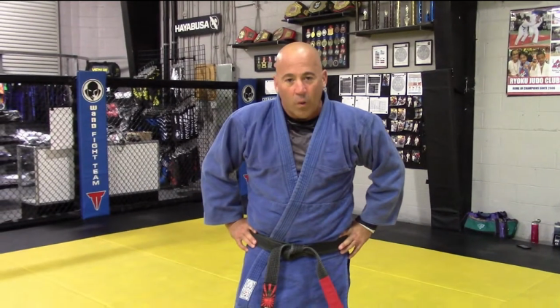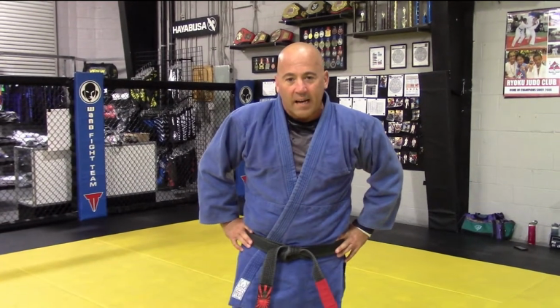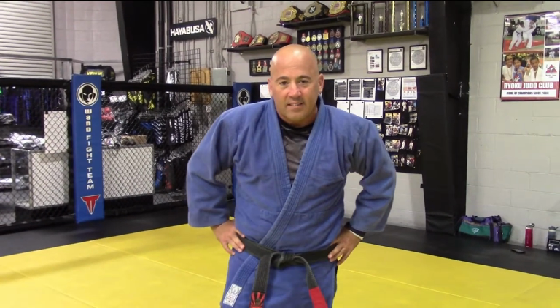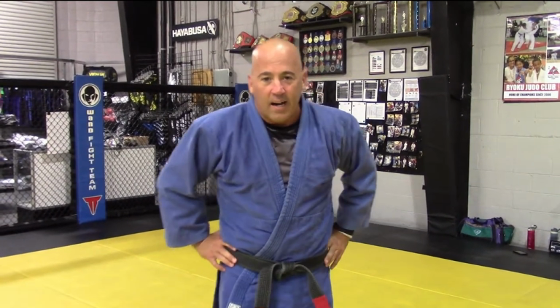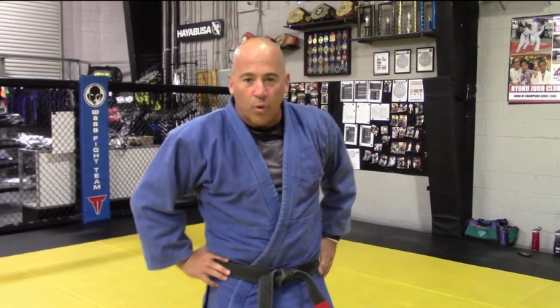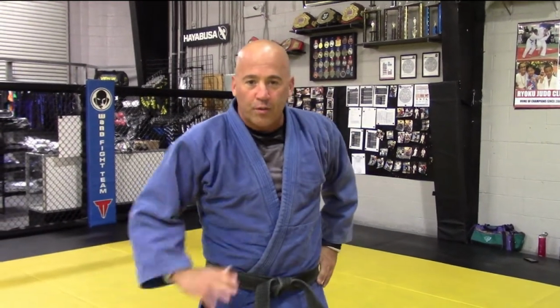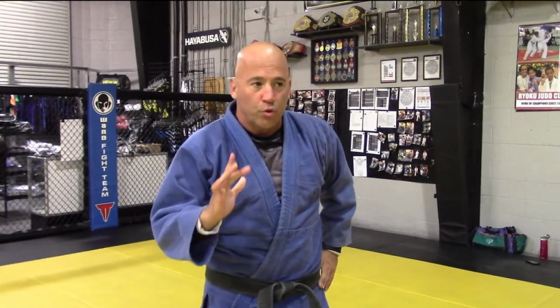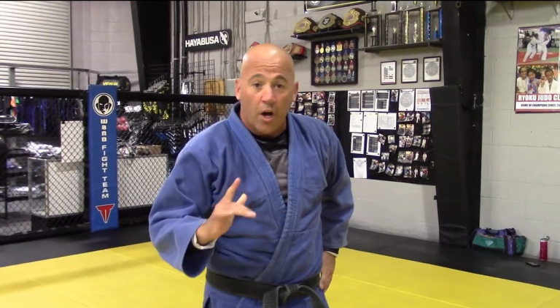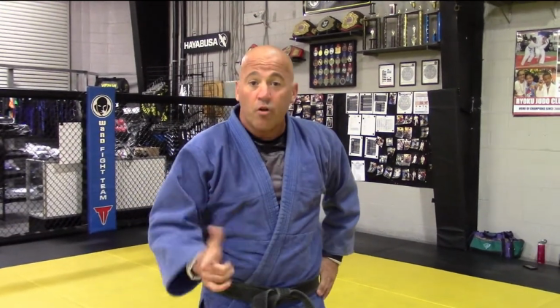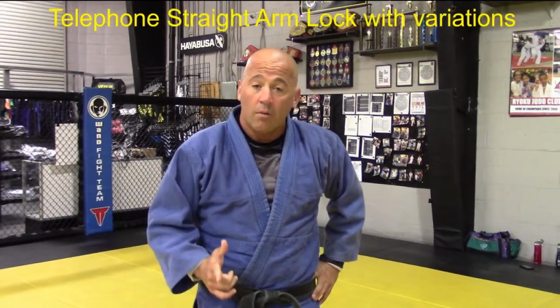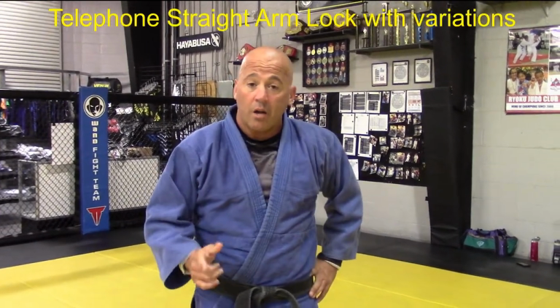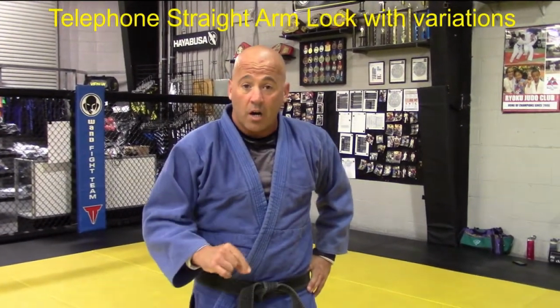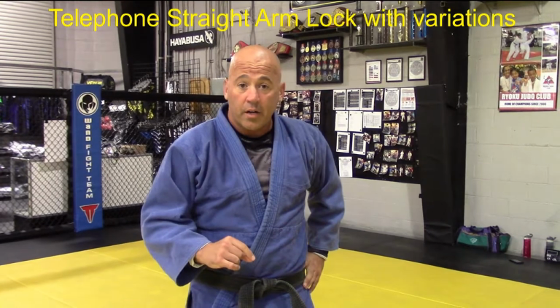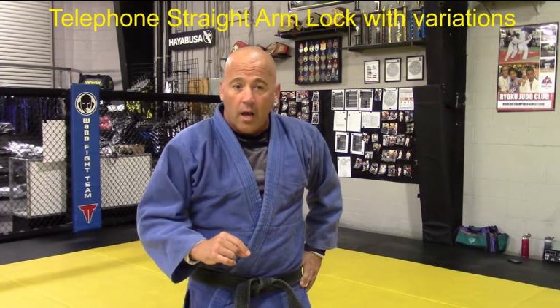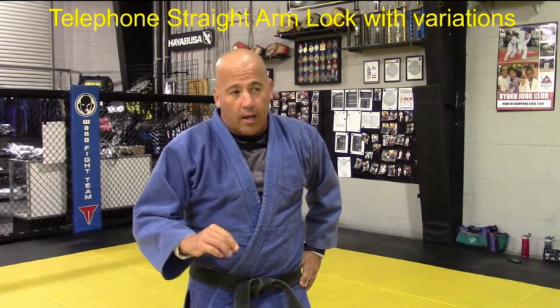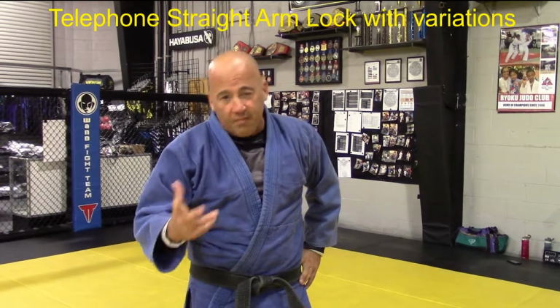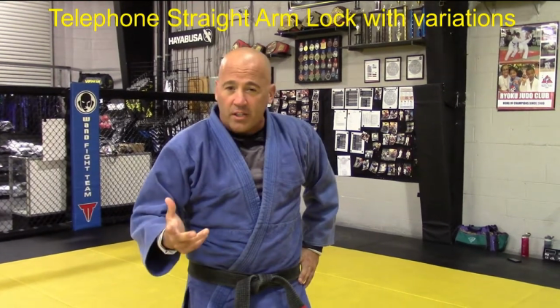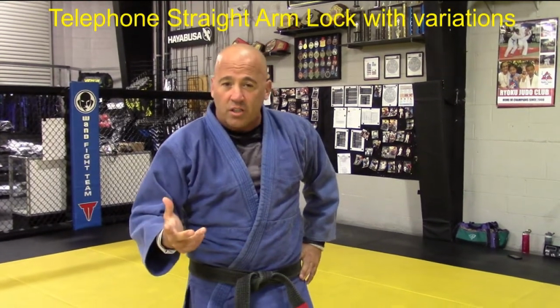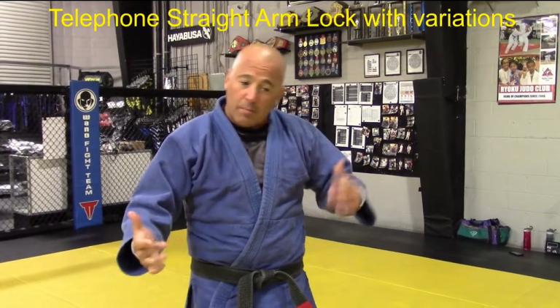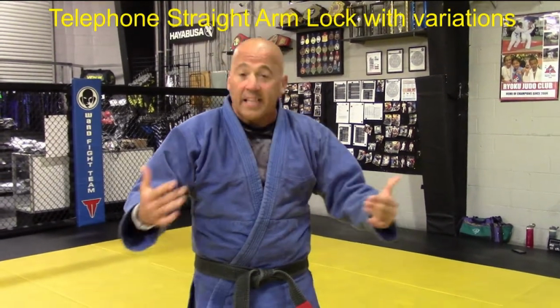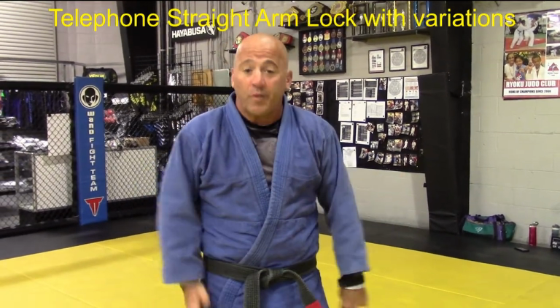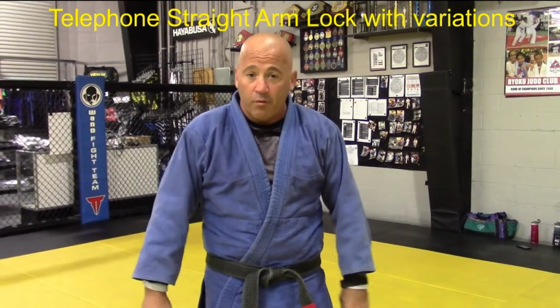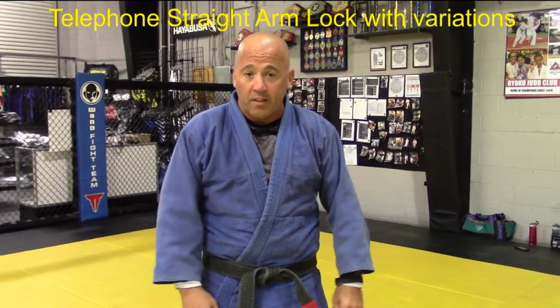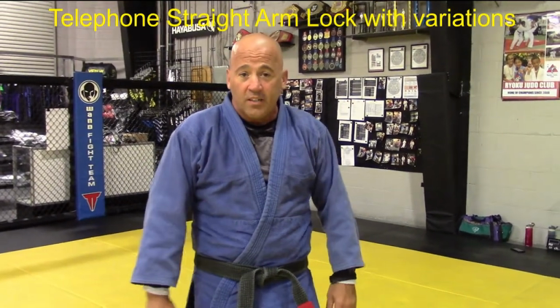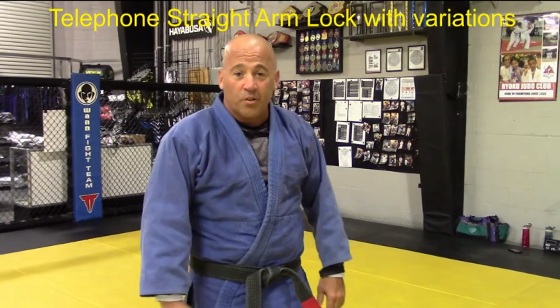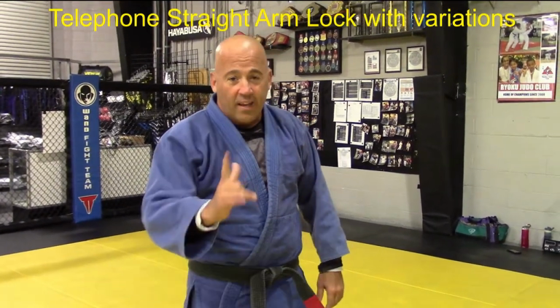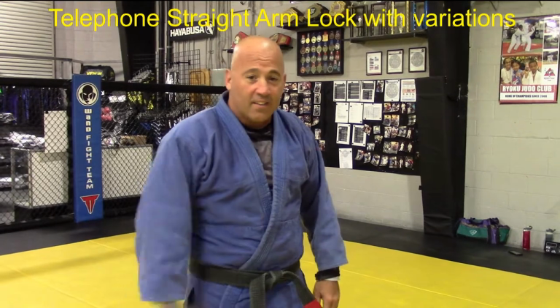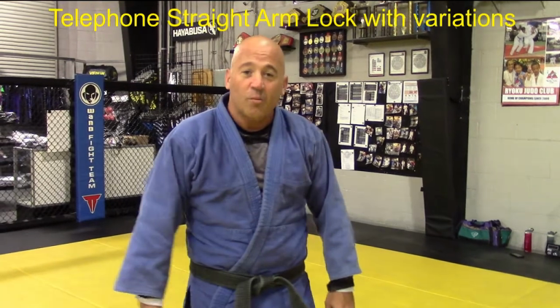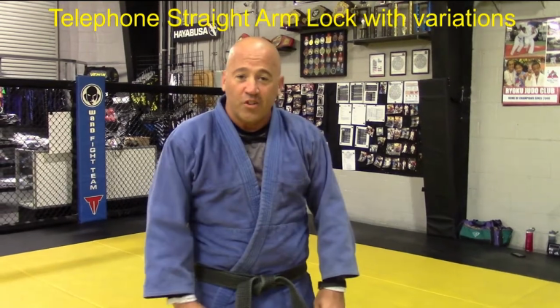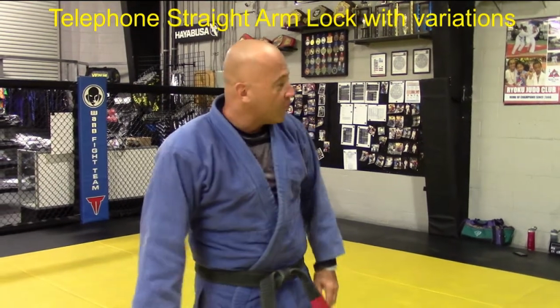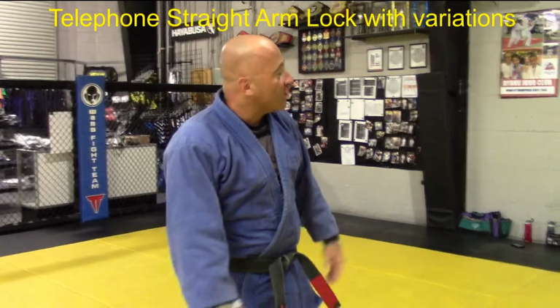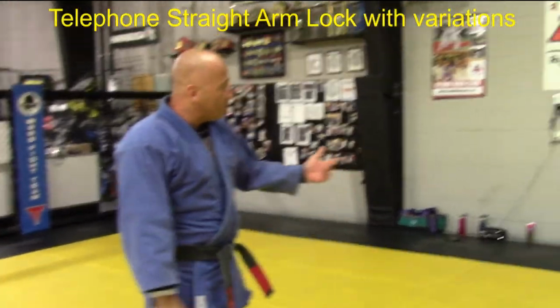Welcome back guys. We're going to do another arm lock from guard, a variation, and maybe how to get creative with it. So hang tight, hope you enjoy. Dr. Jason, if you may.